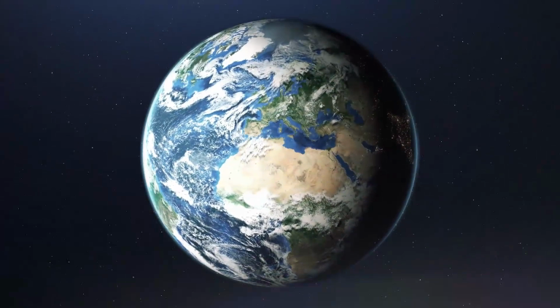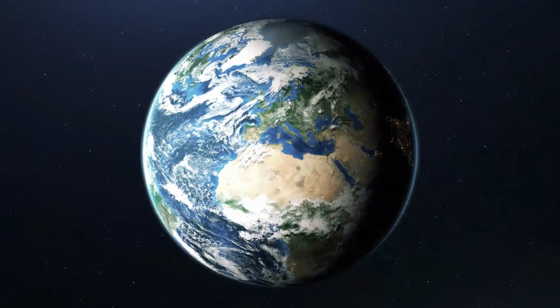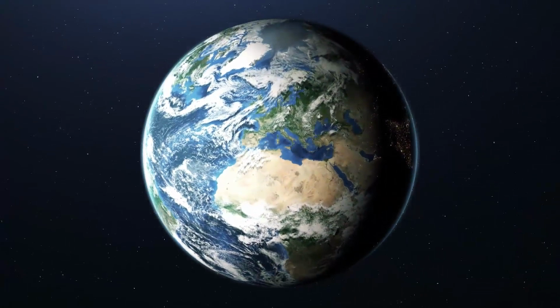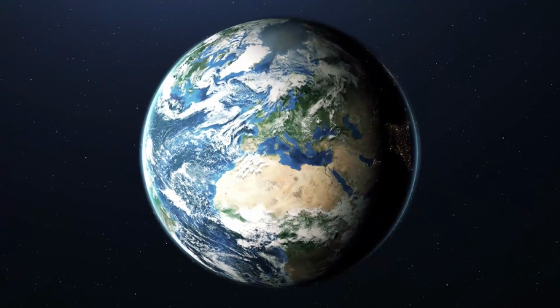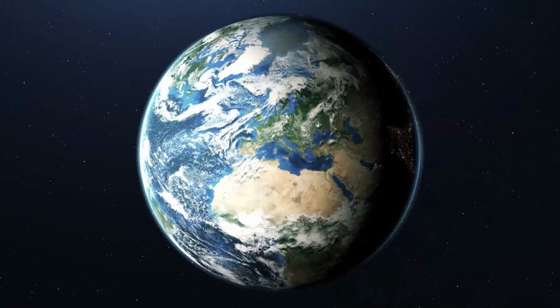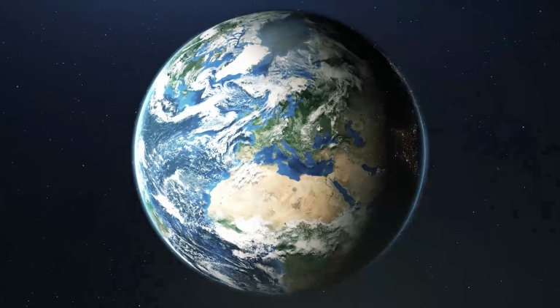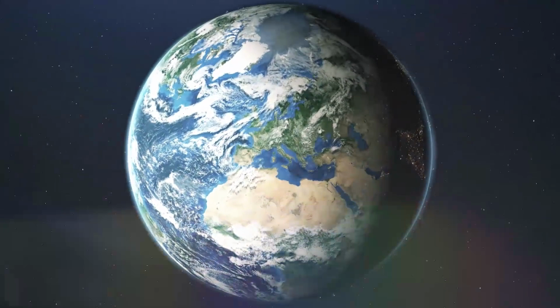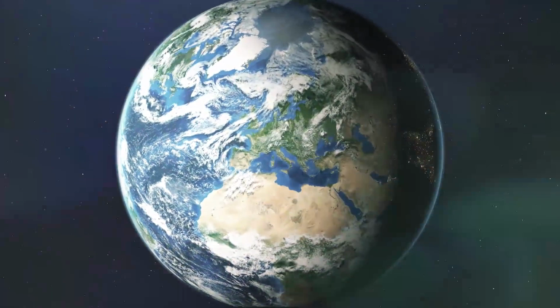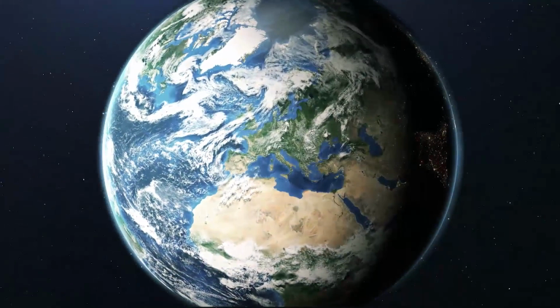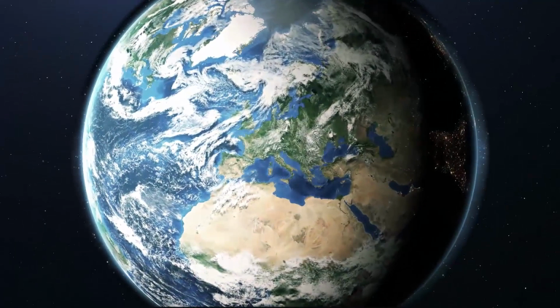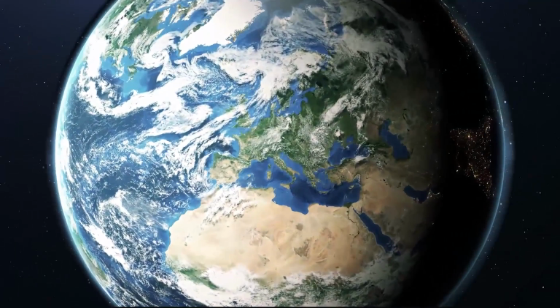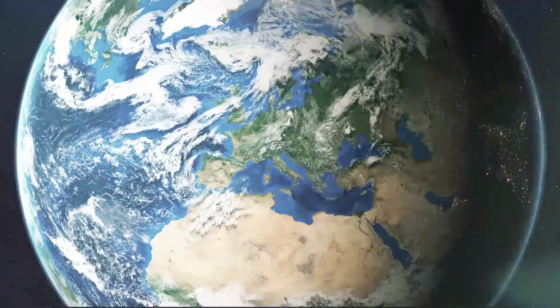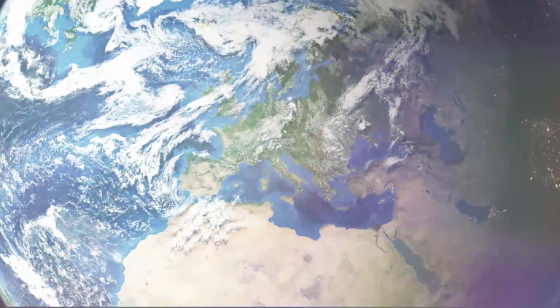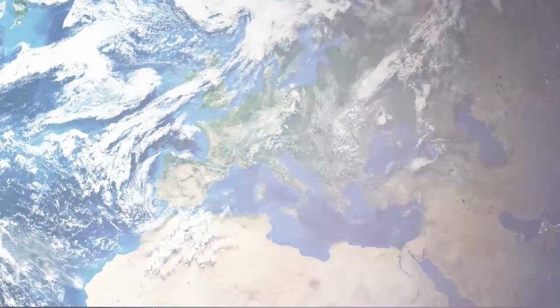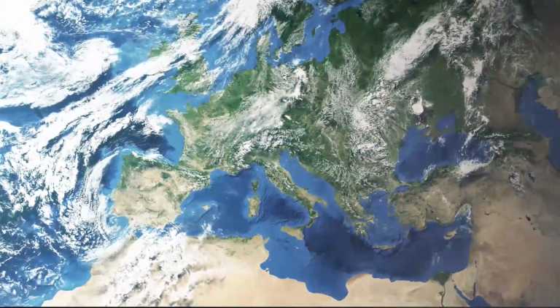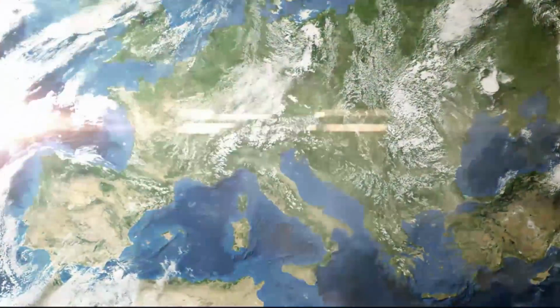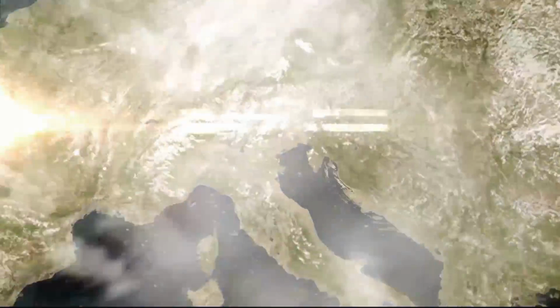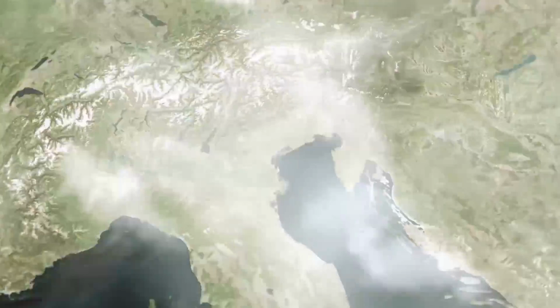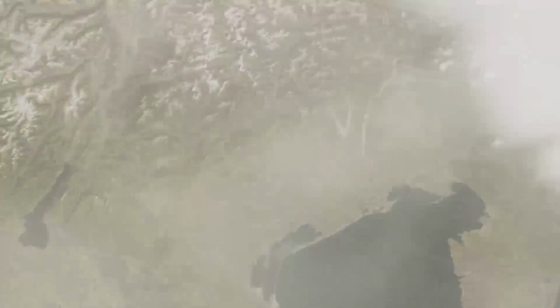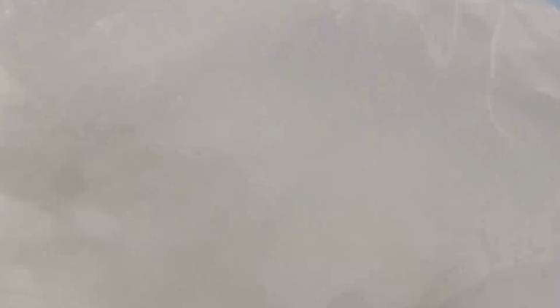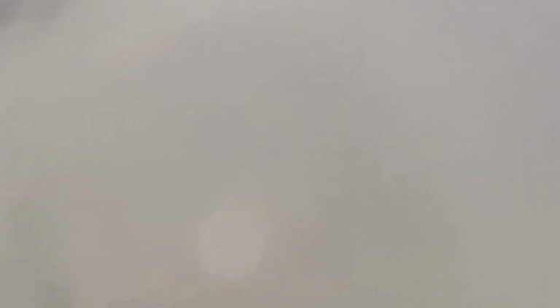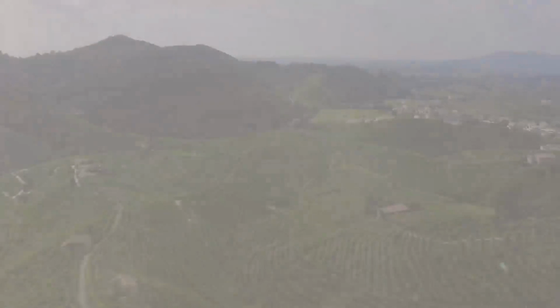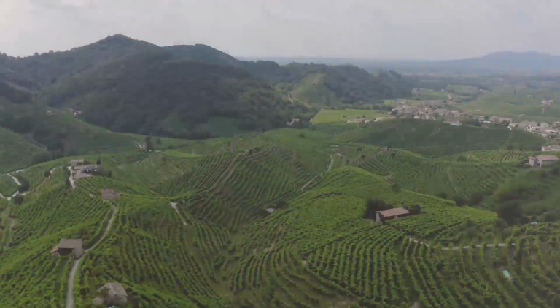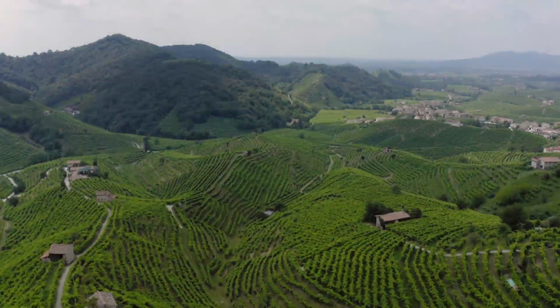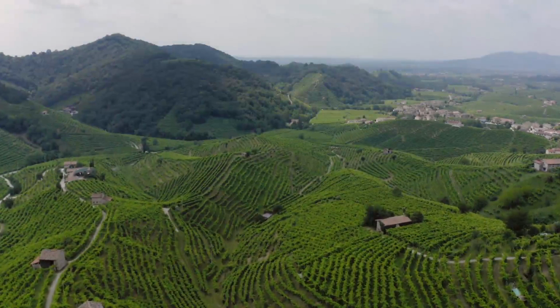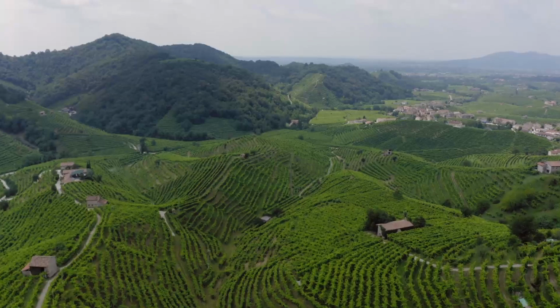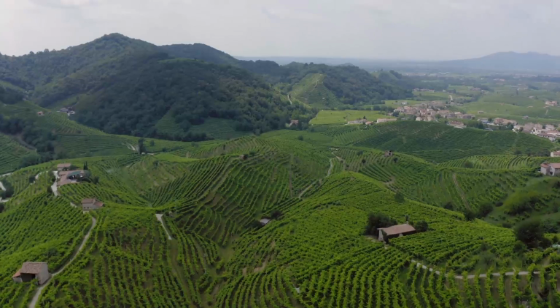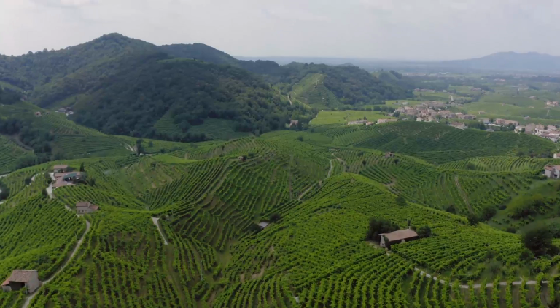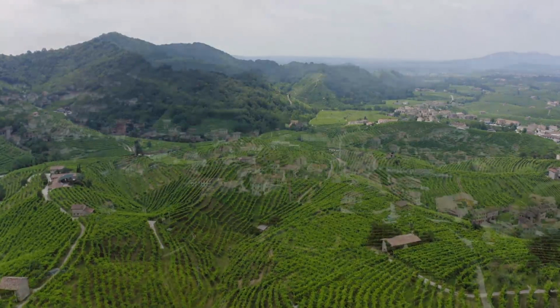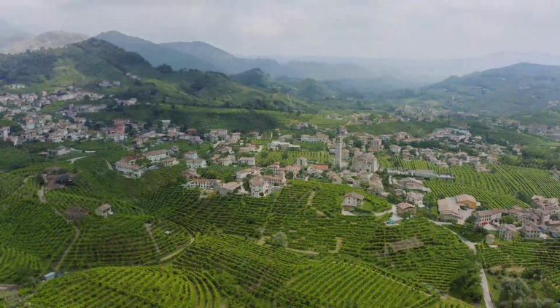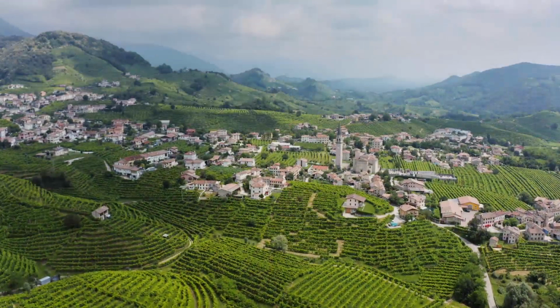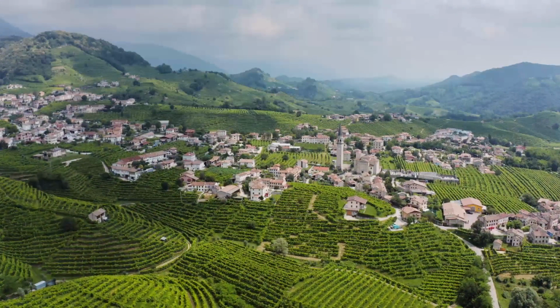The Earth, a marvelous planet. For millions of years, it has been providing us with a home and some marvelous landscapes.